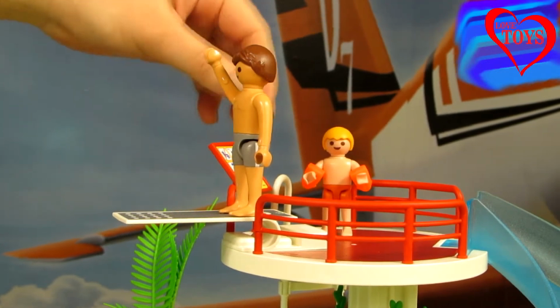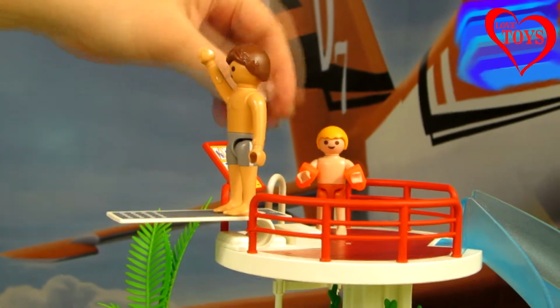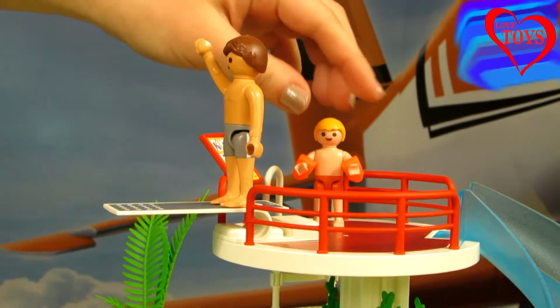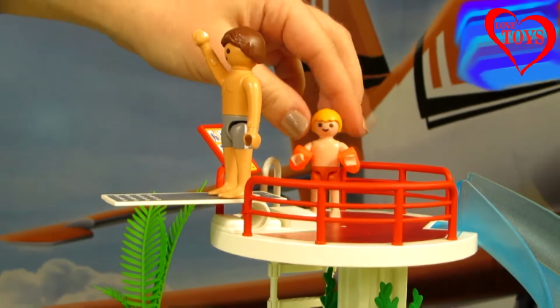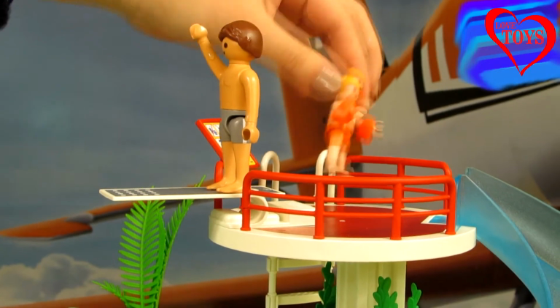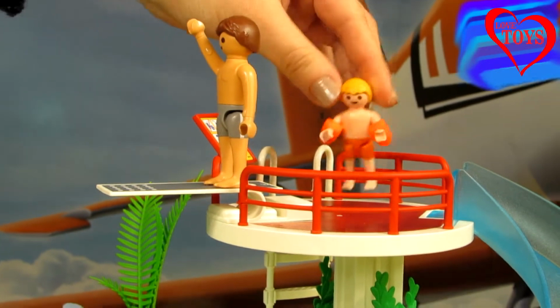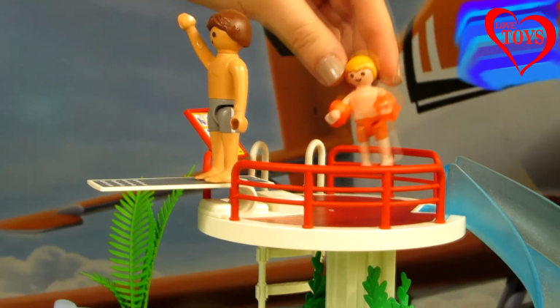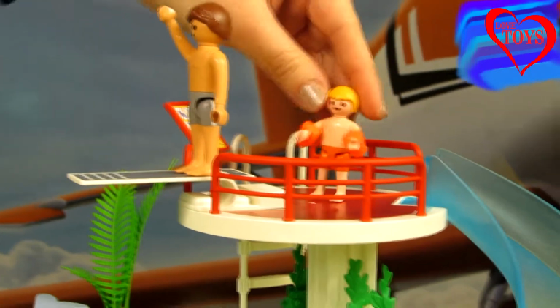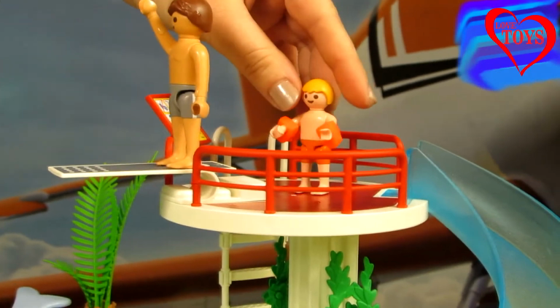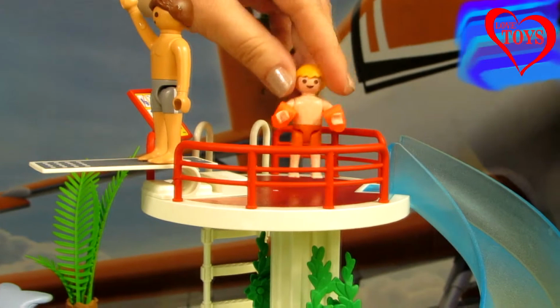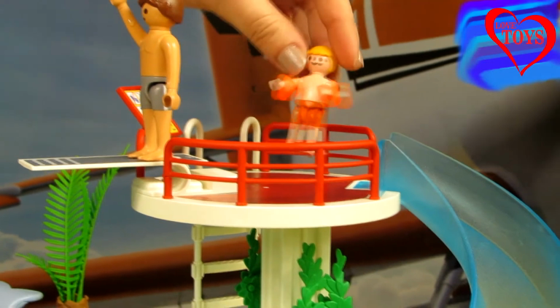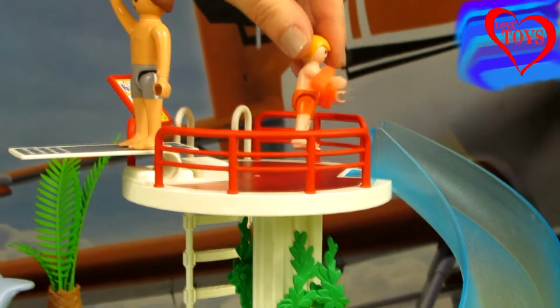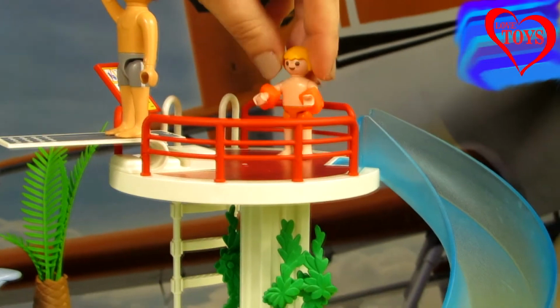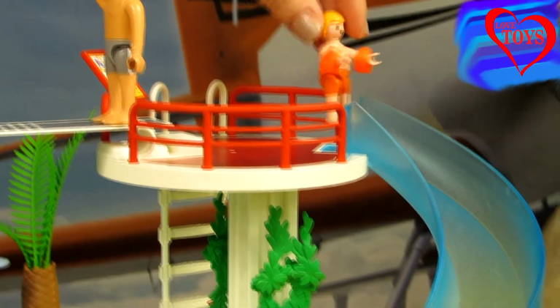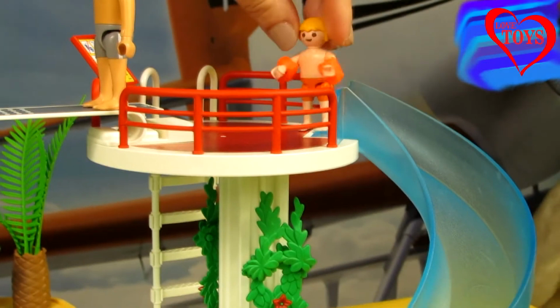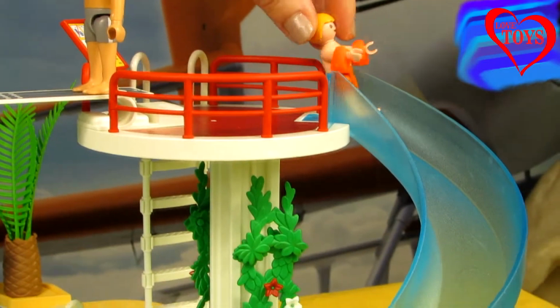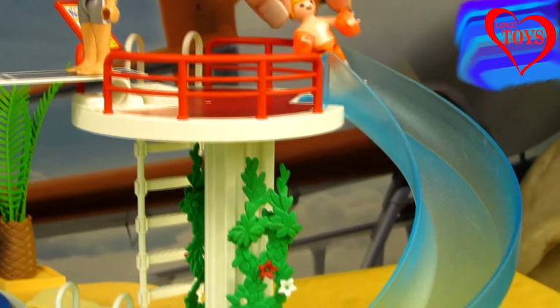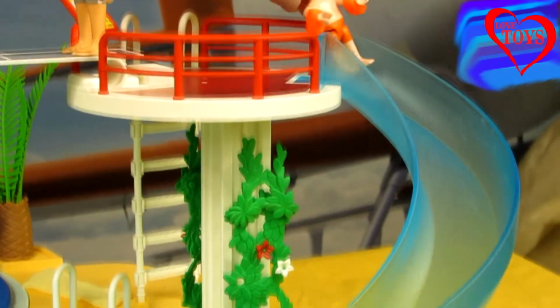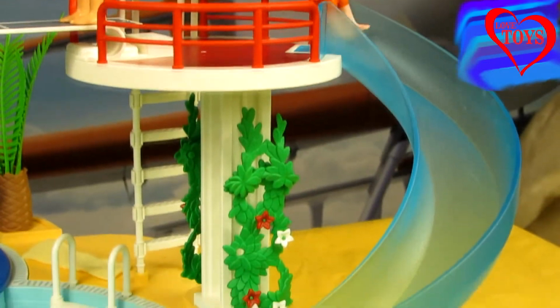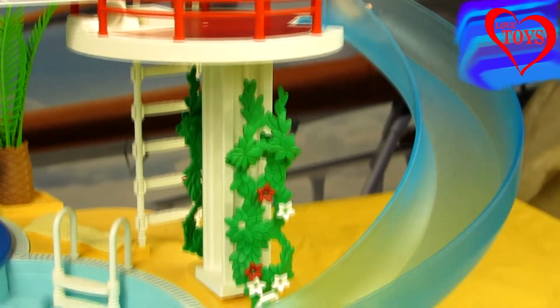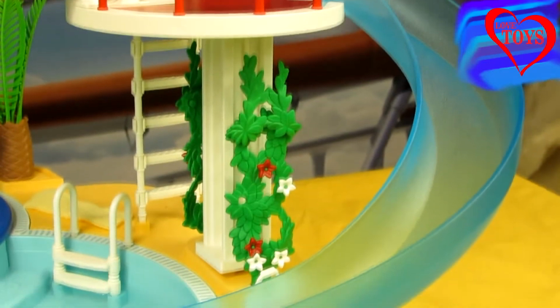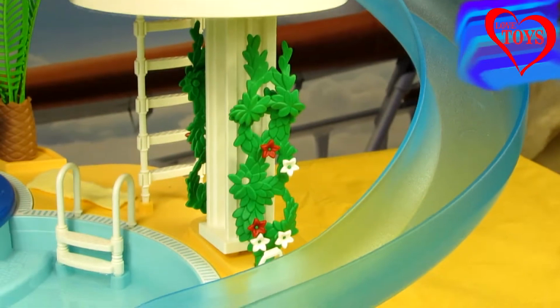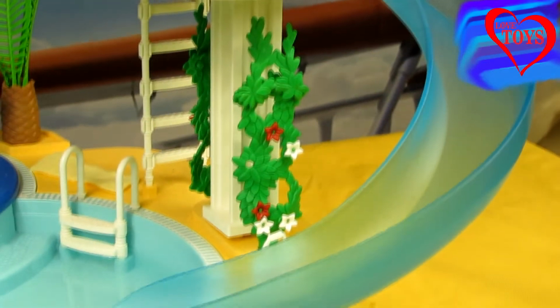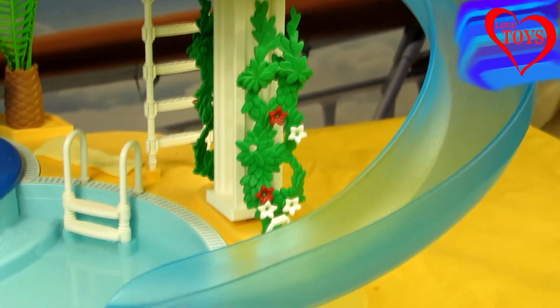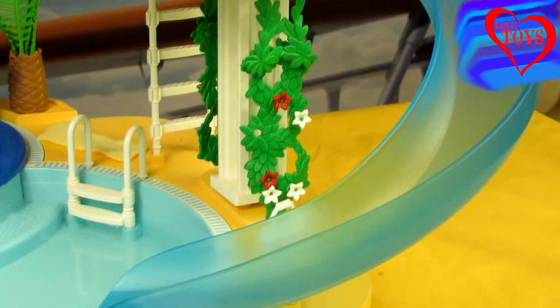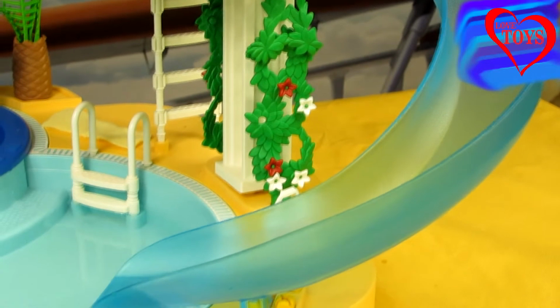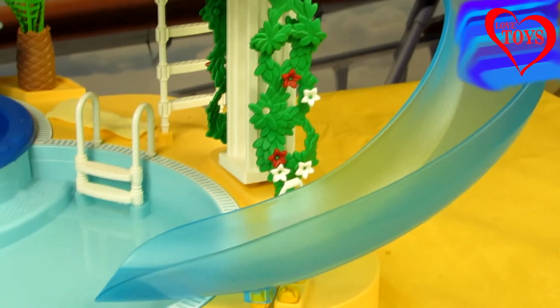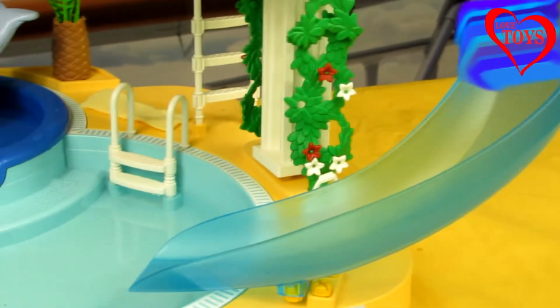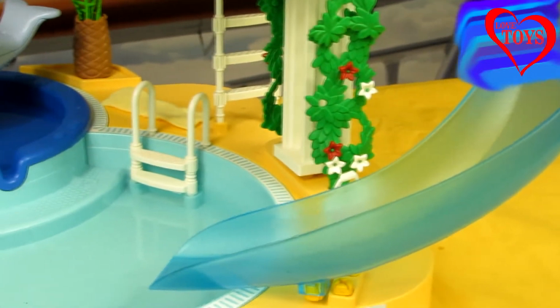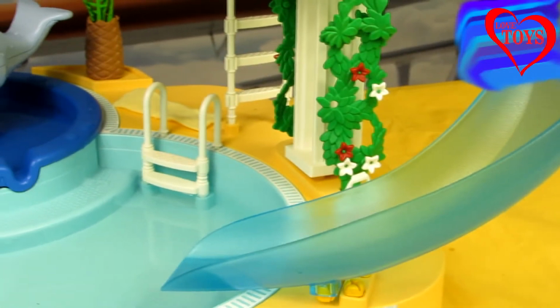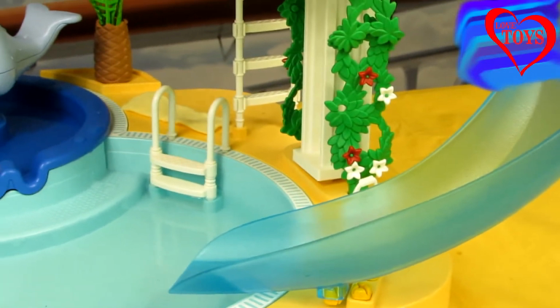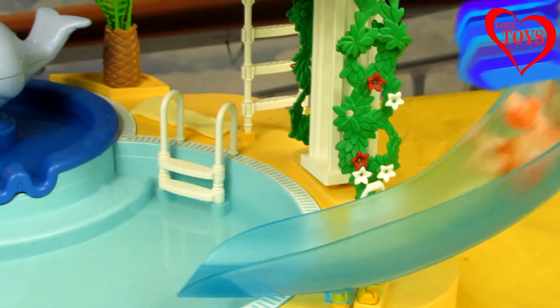At first let's take our turn on the slide. Here we can see that this slide is really huge, and now he's gonna have some fun!